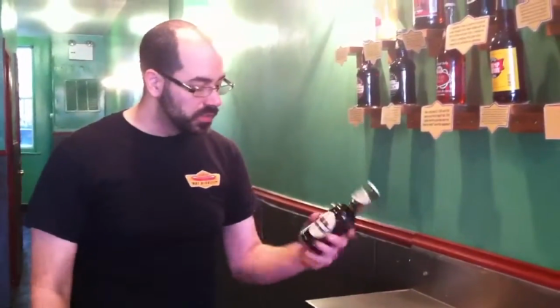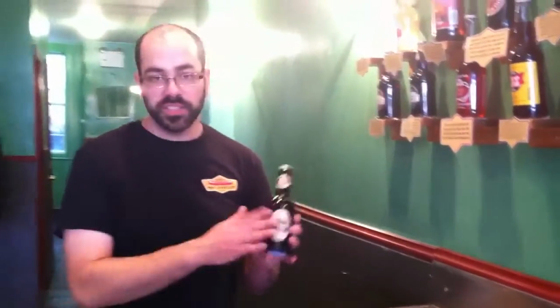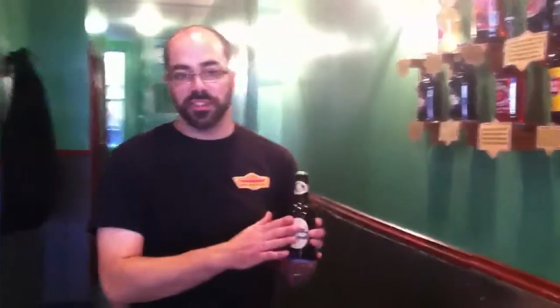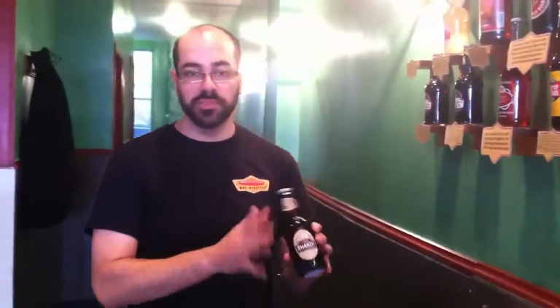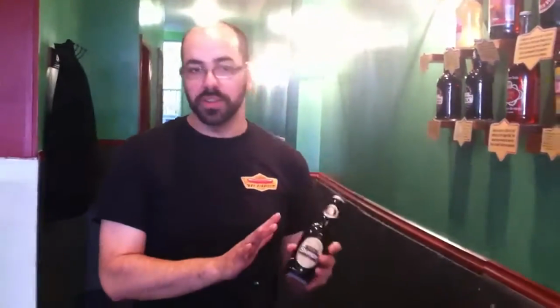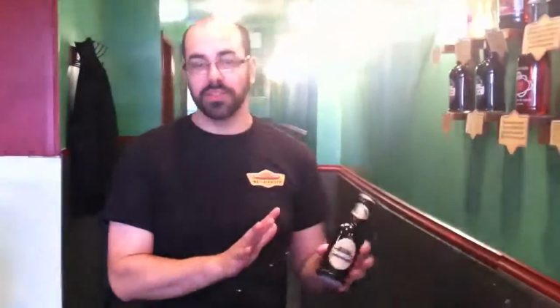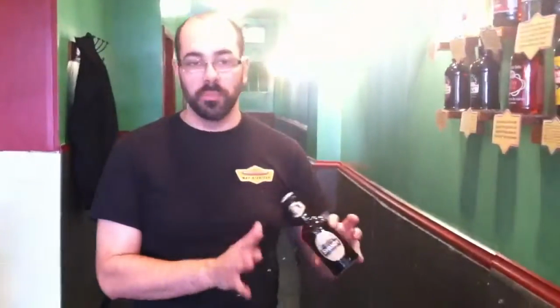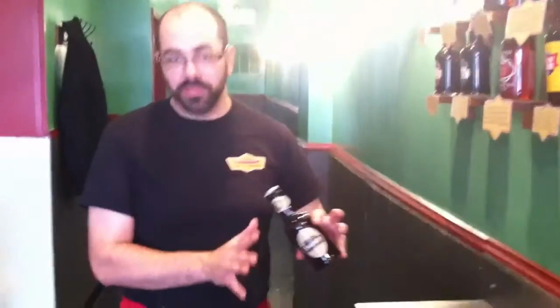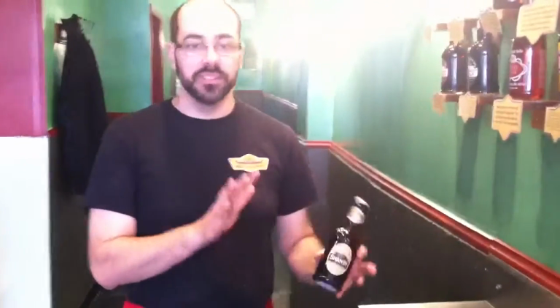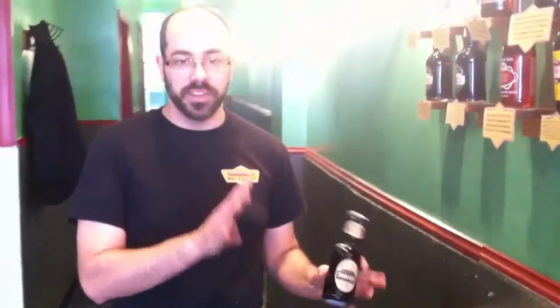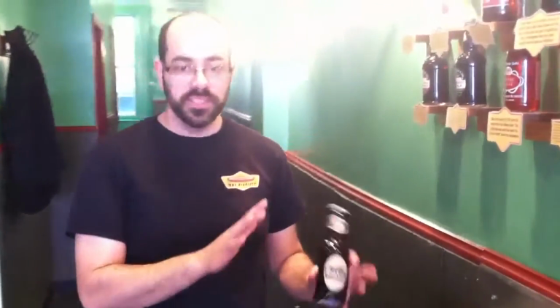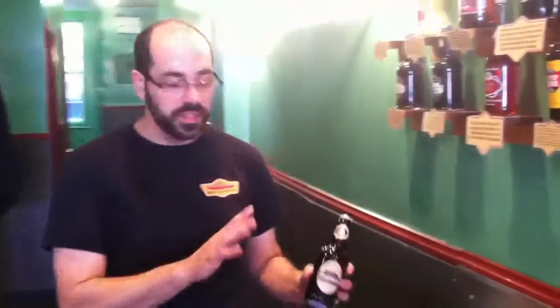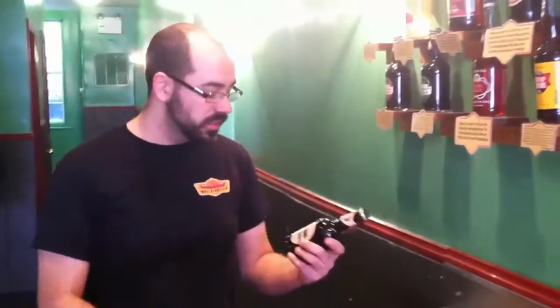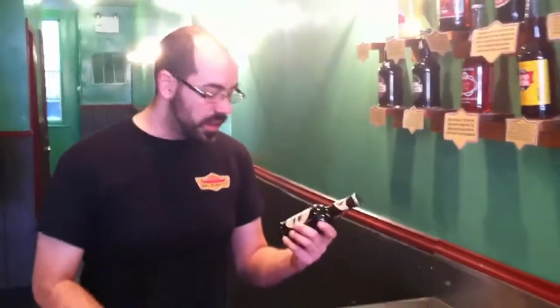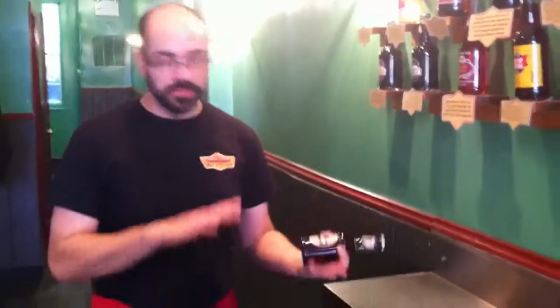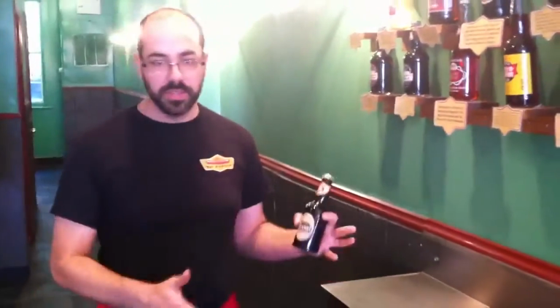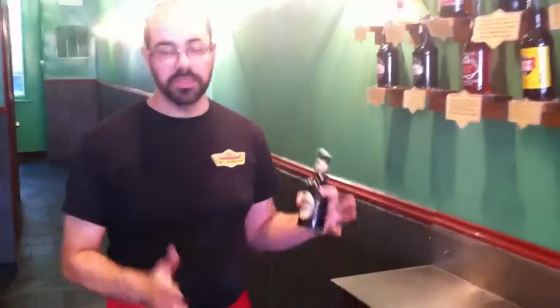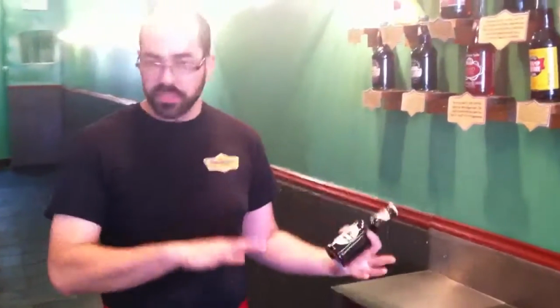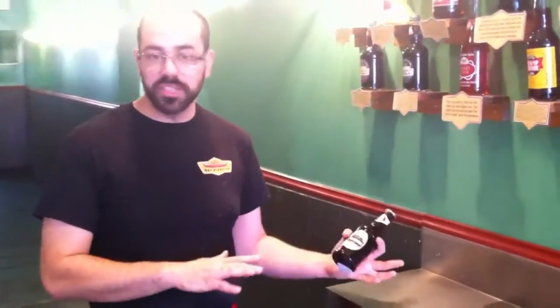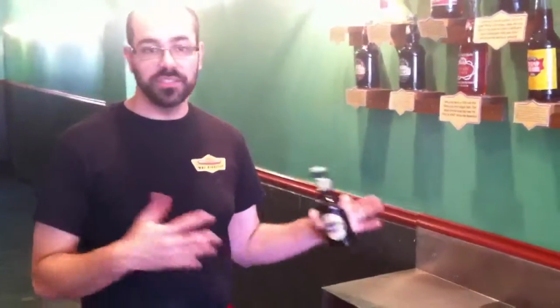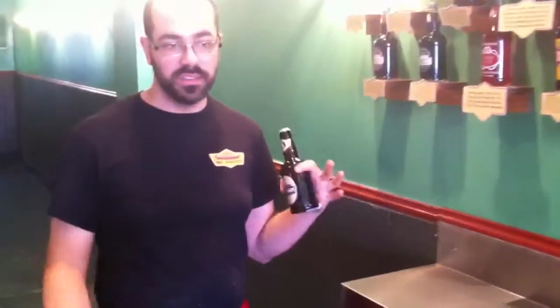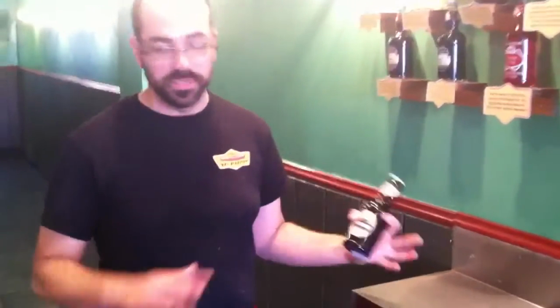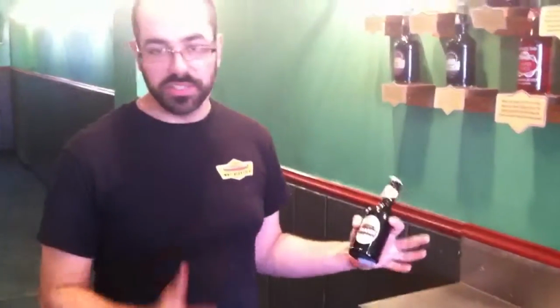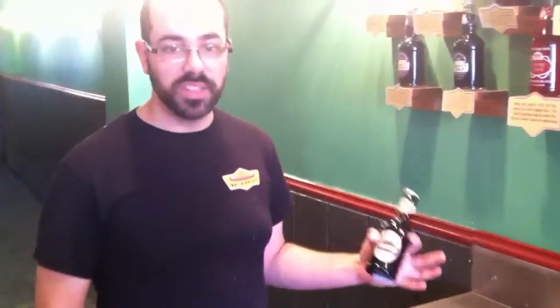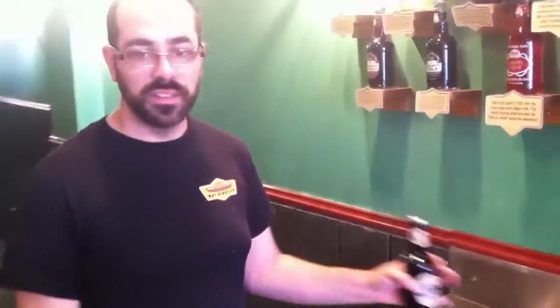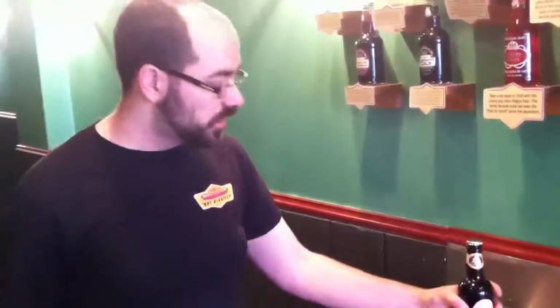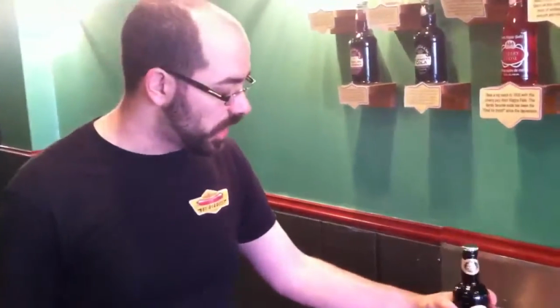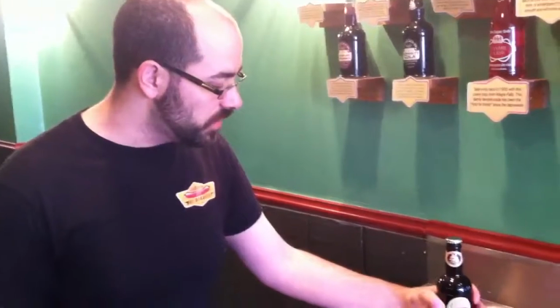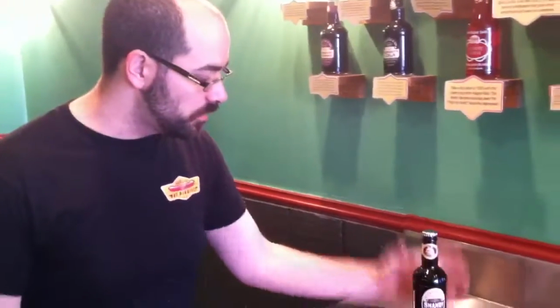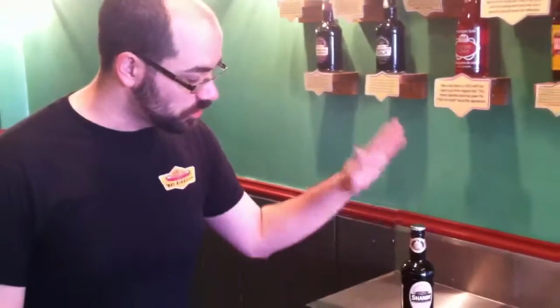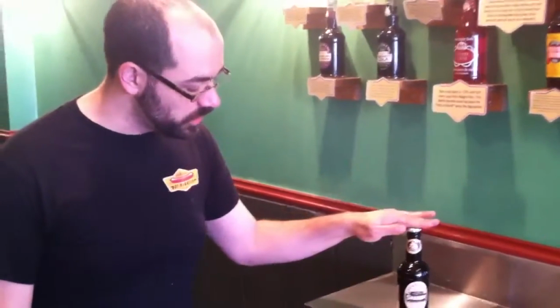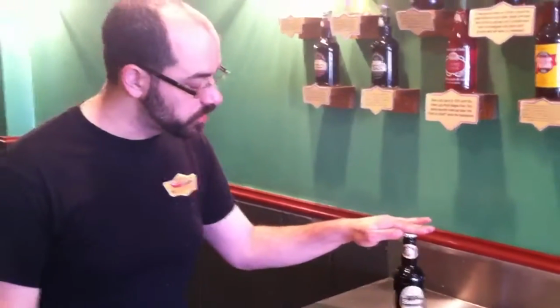So this has got some of those beer notes, a little malt, a little of that yeast flavor, plus some of the spice from the ginger, a little citrus from the lemon — it's a really awesome drink.